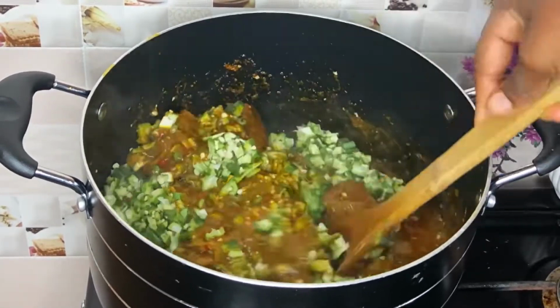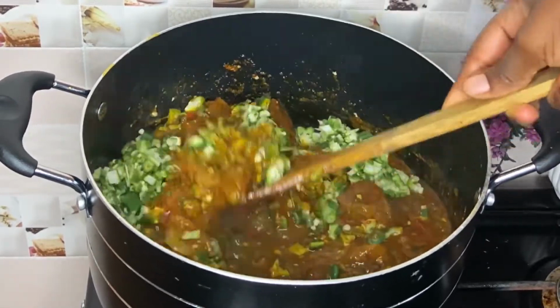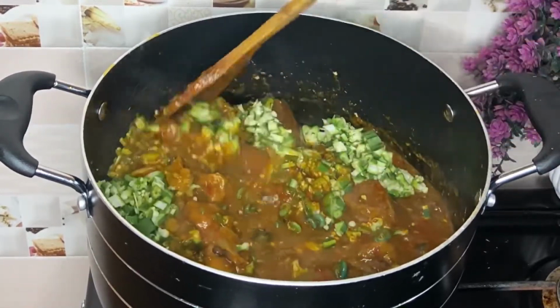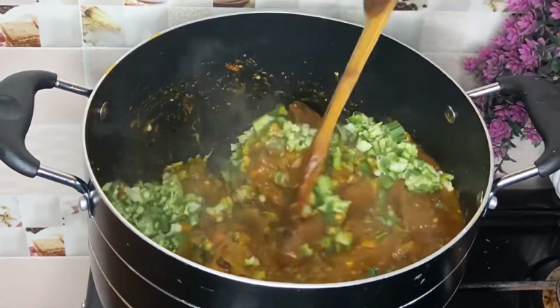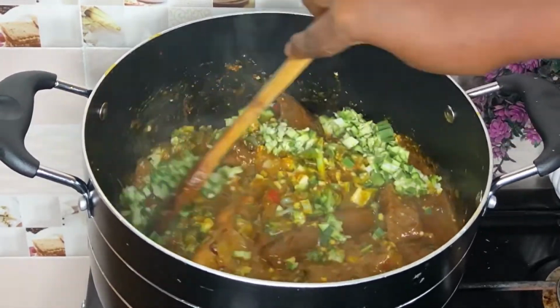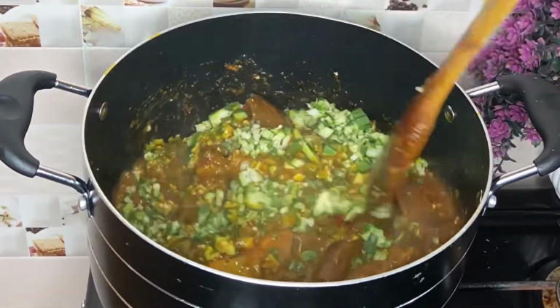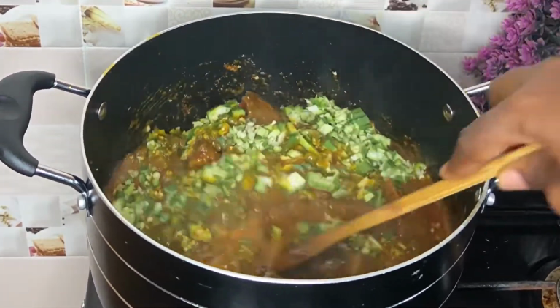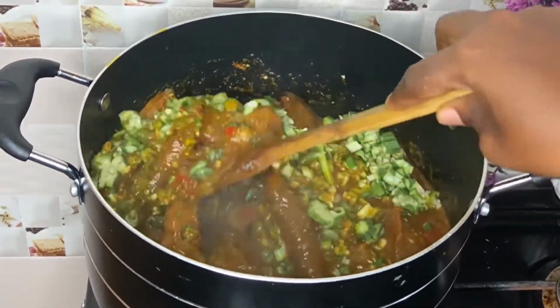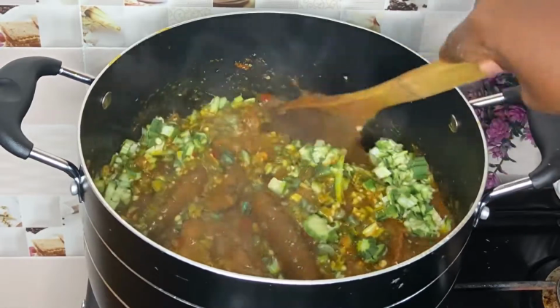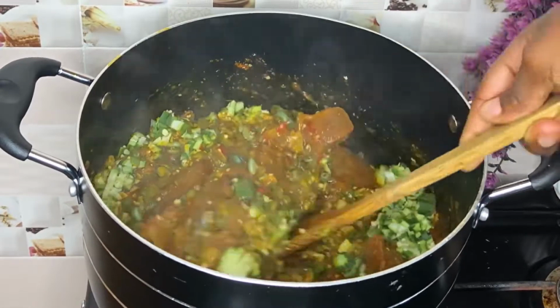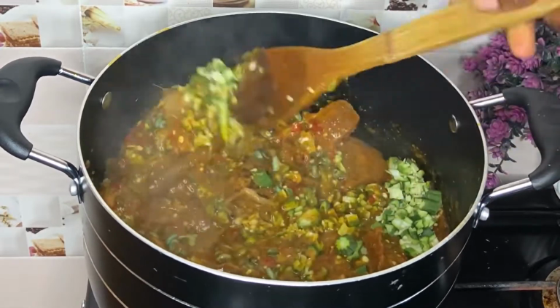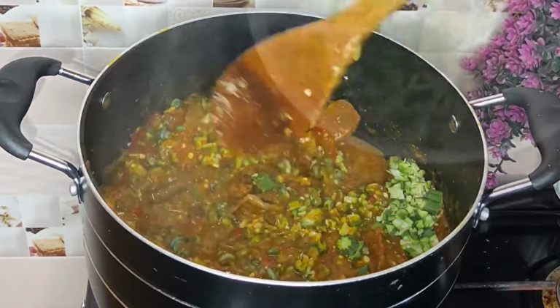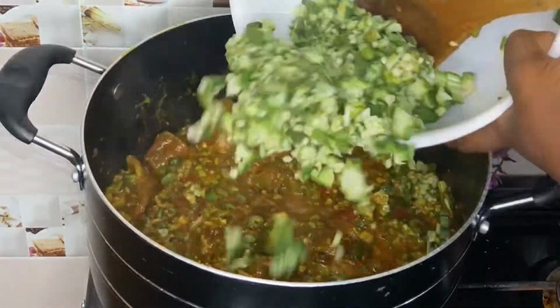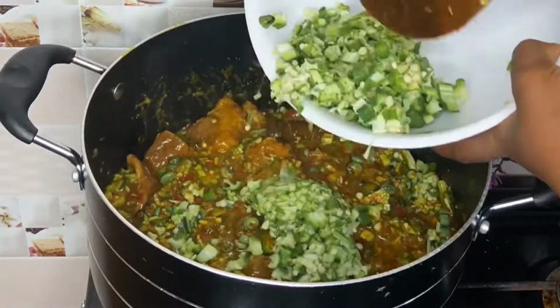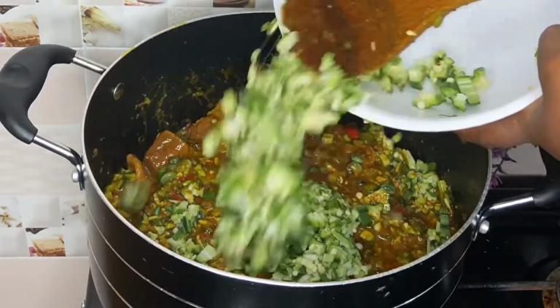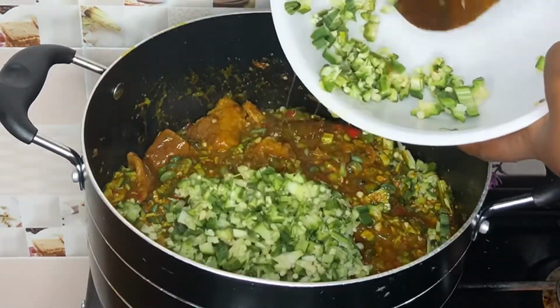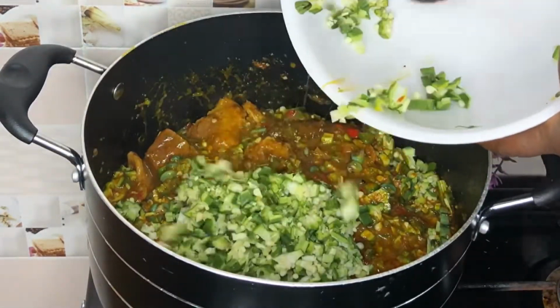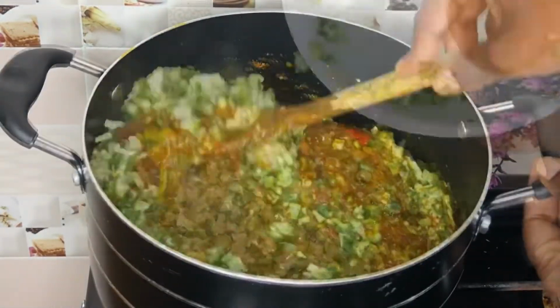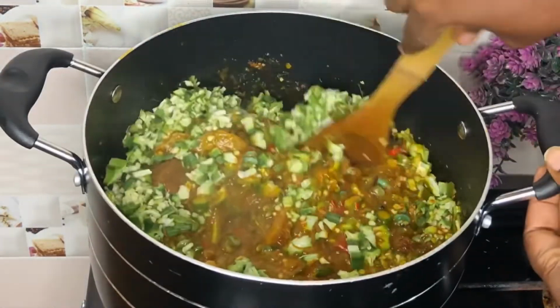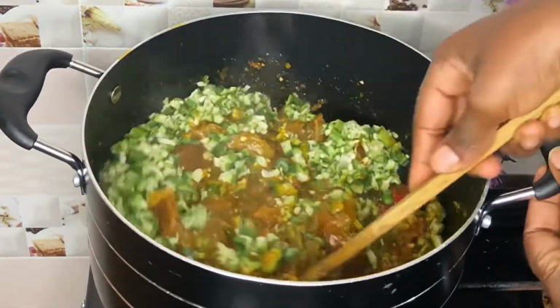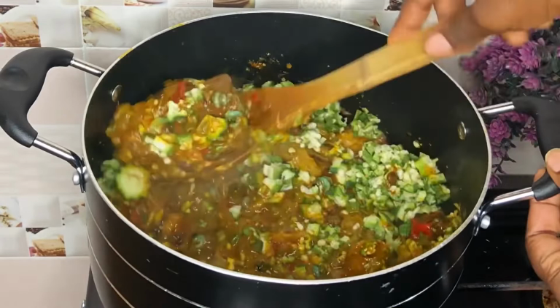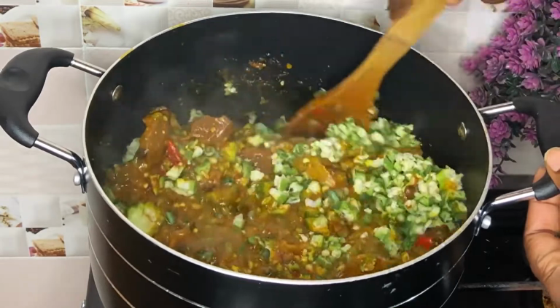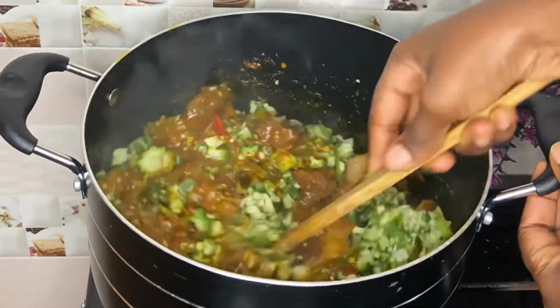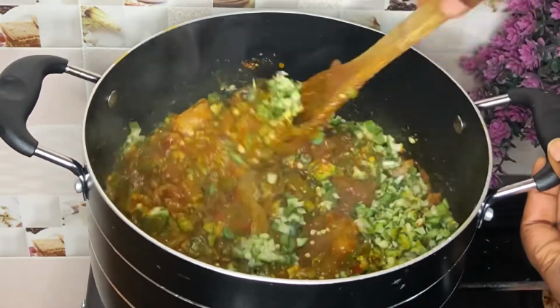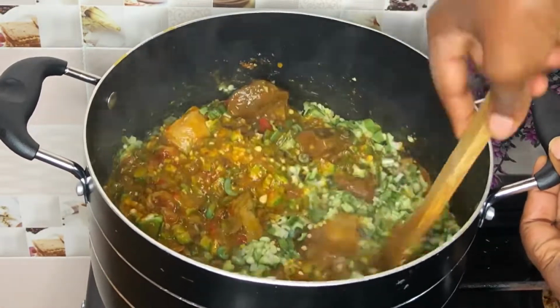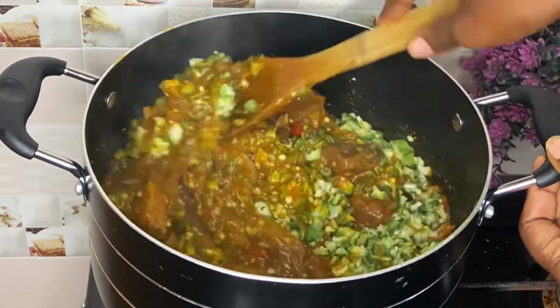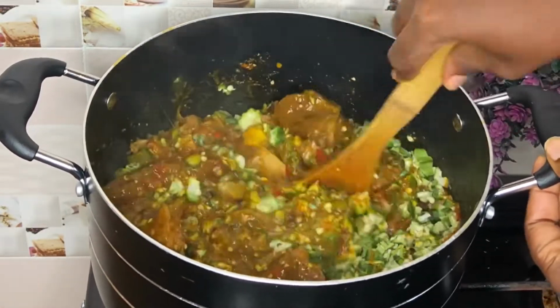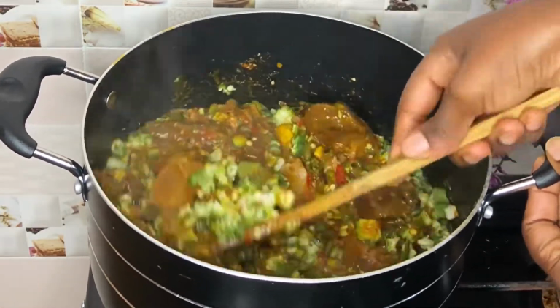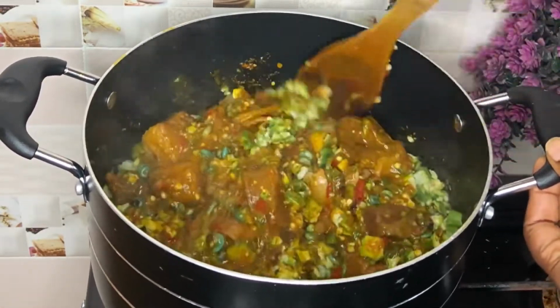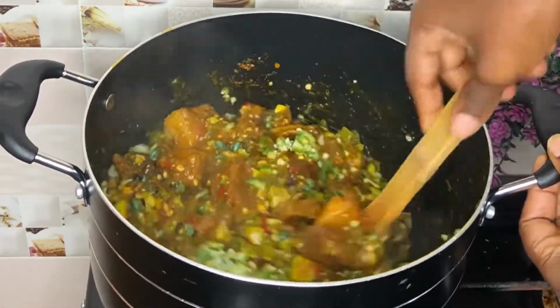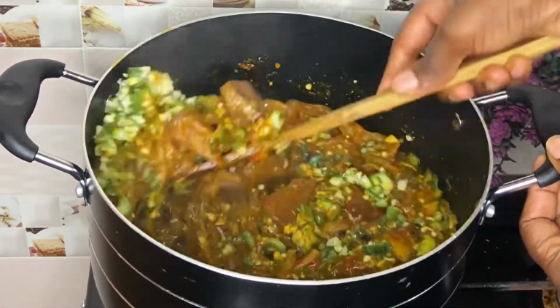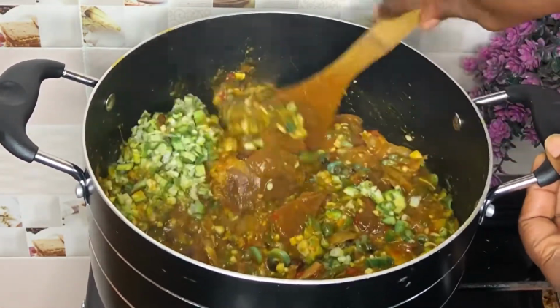Now I'll go in with my okra — the ones I cut into smaller pieces first, adding everything bit by bit. After that I'll go in with the other batch that I sliced into round chips.